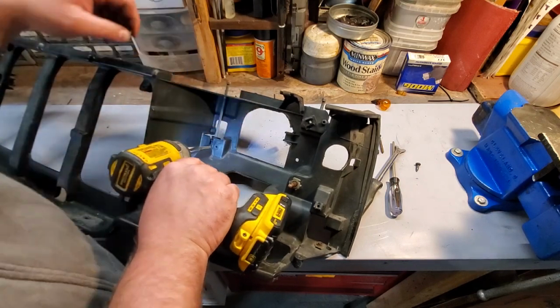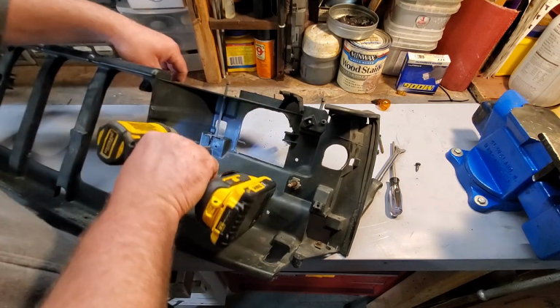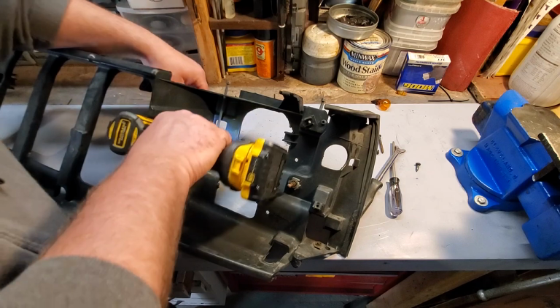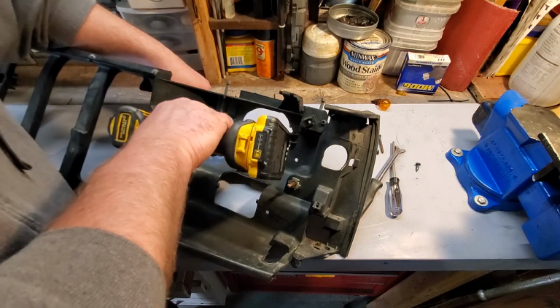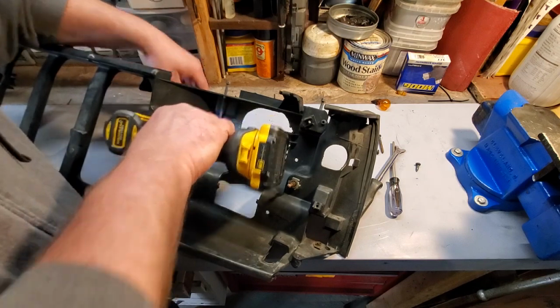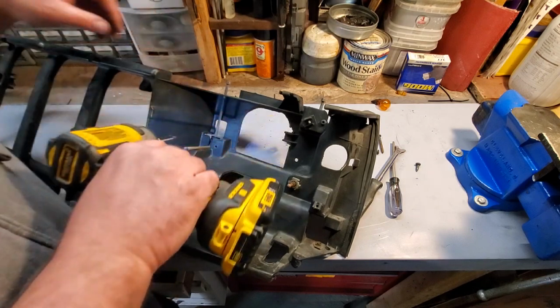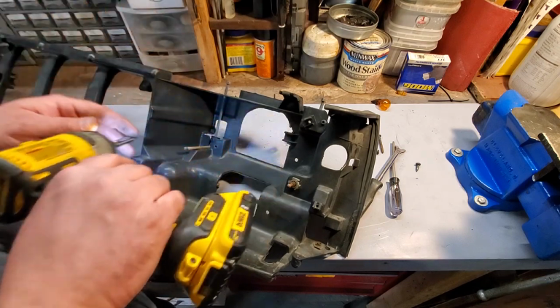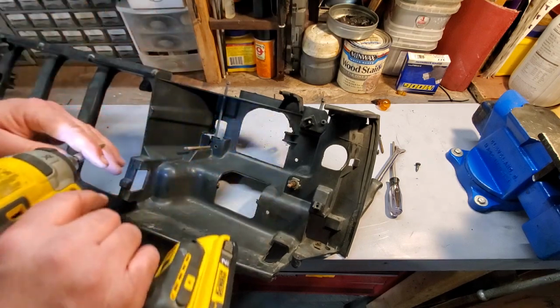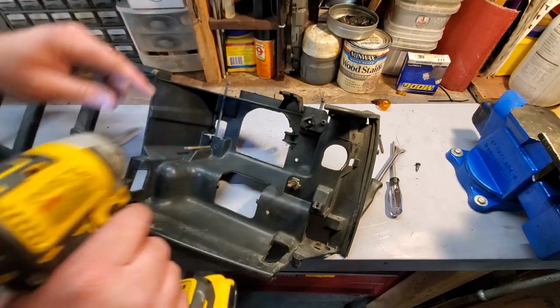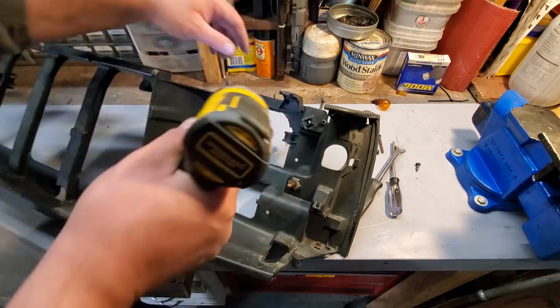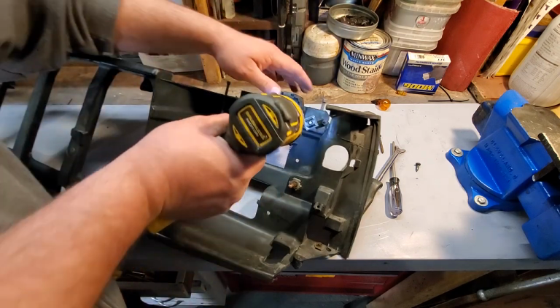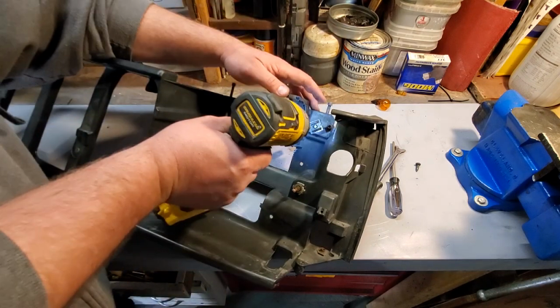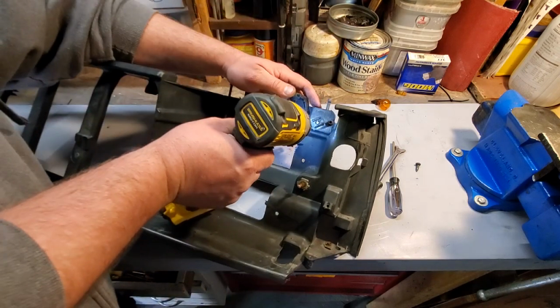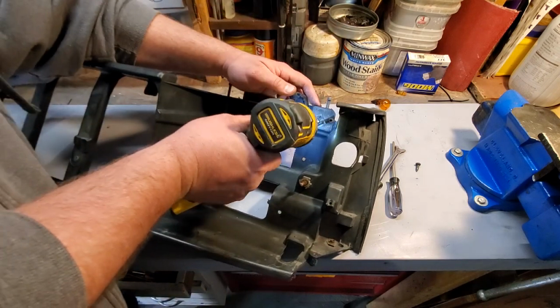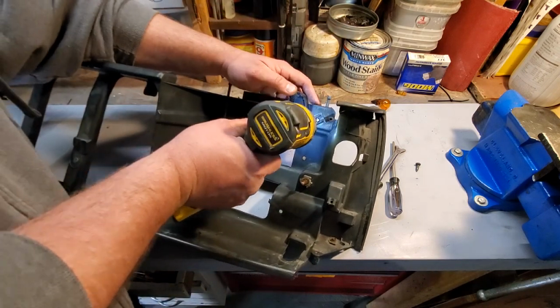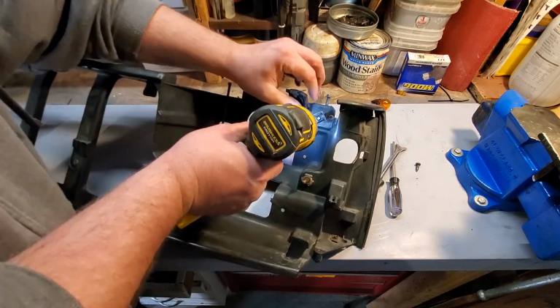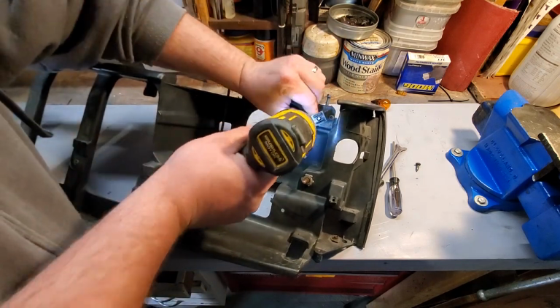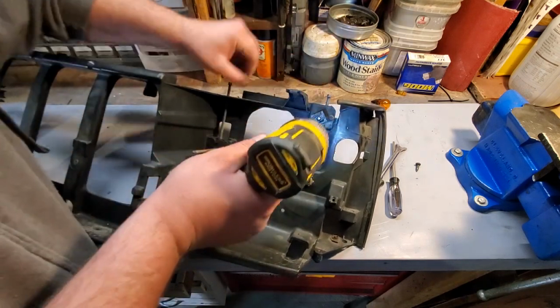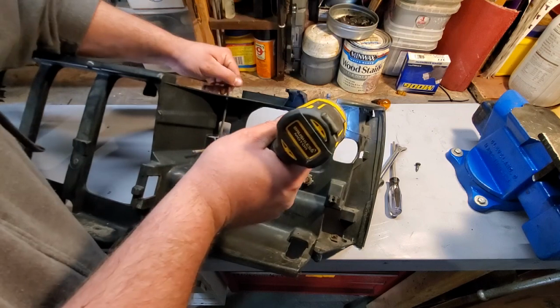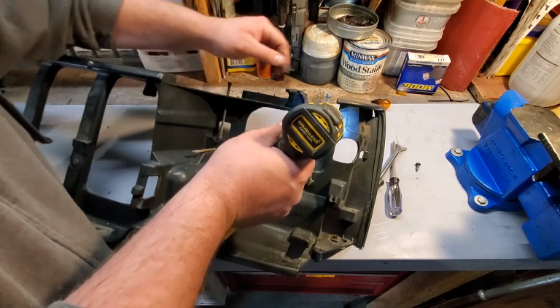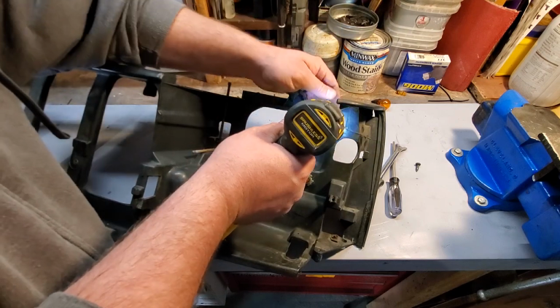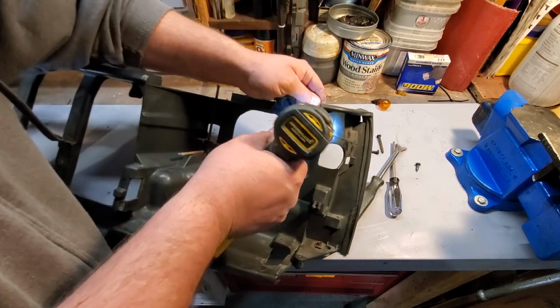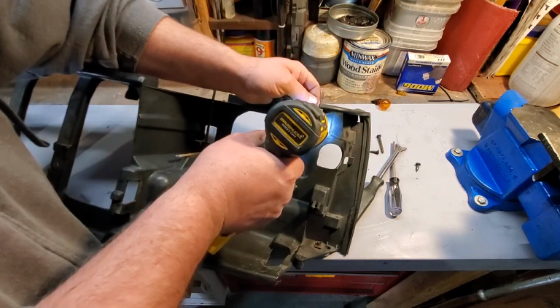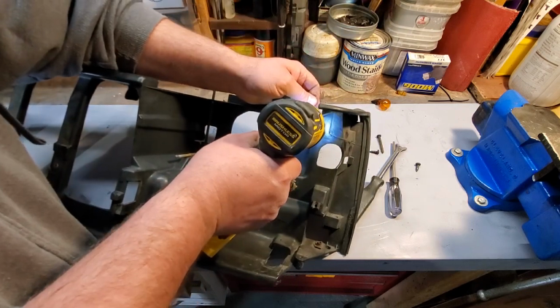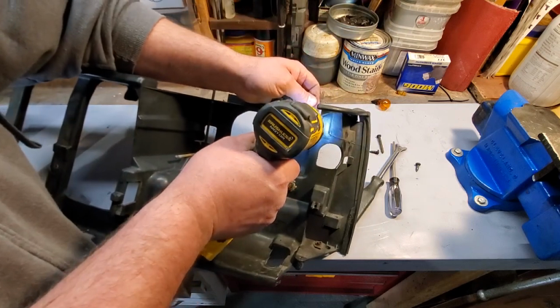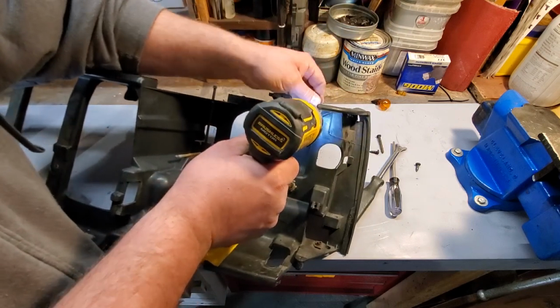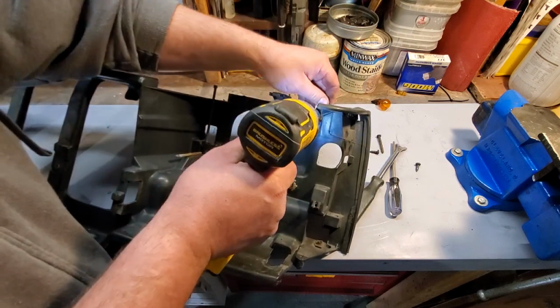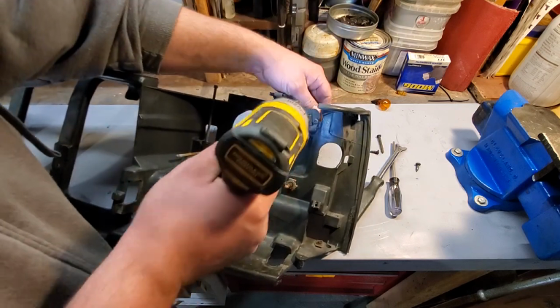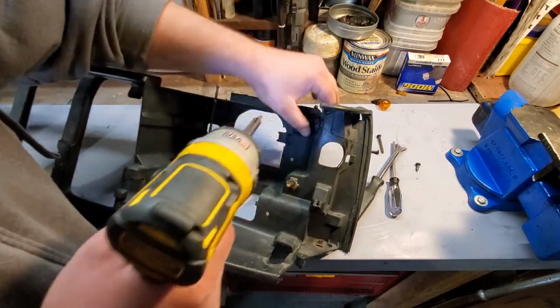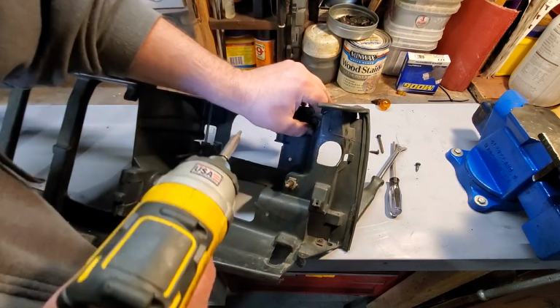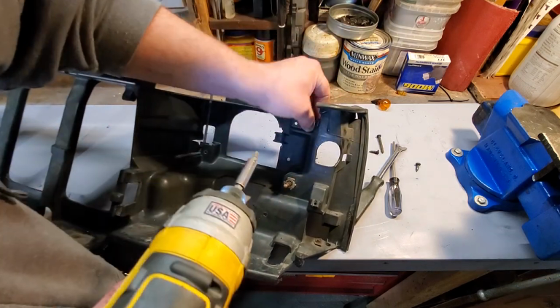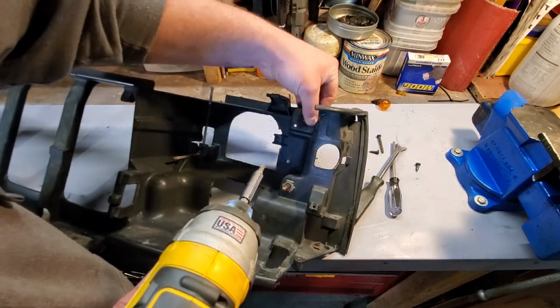Now we can take out these headlight adjustment devices — or whatever they're called. You have to reuse these, because if you buy an aftermarket header panel online it won't come with them.